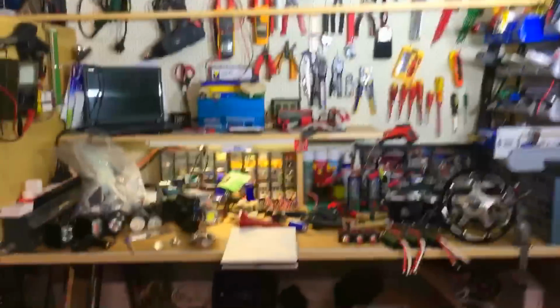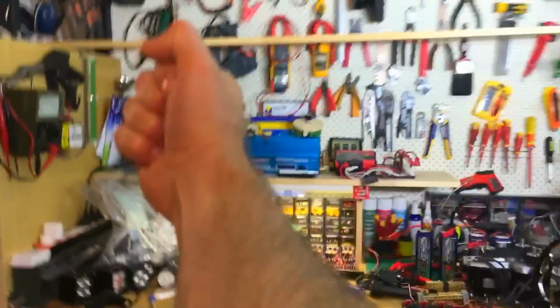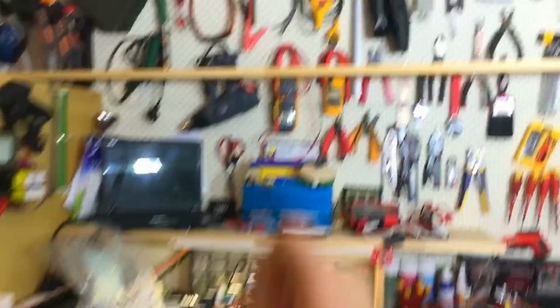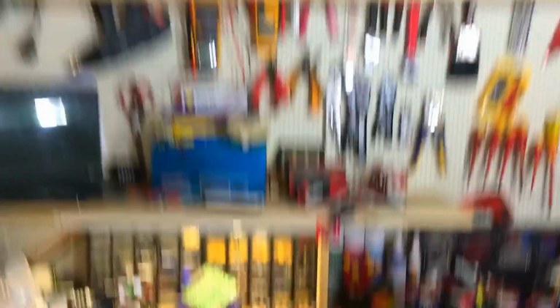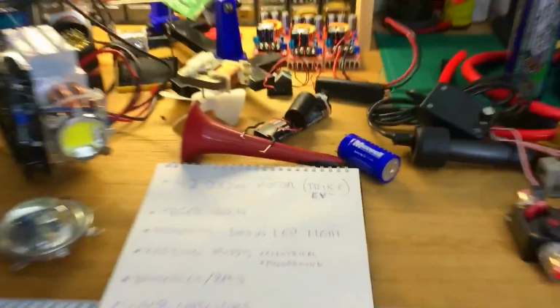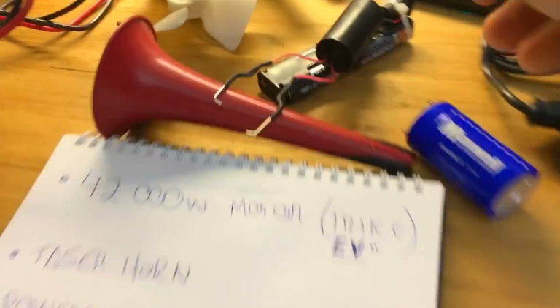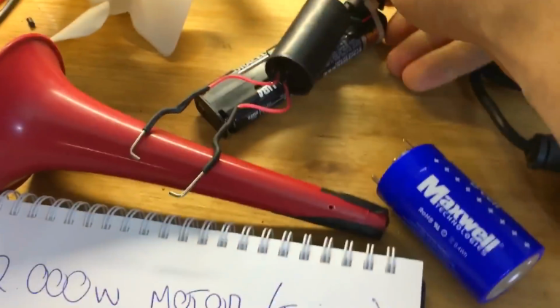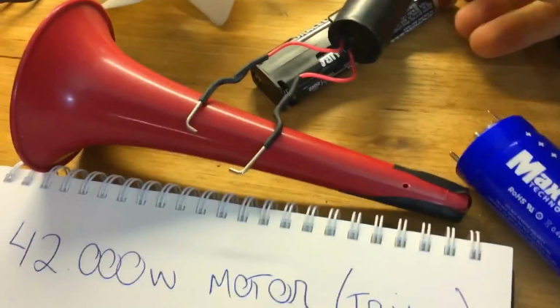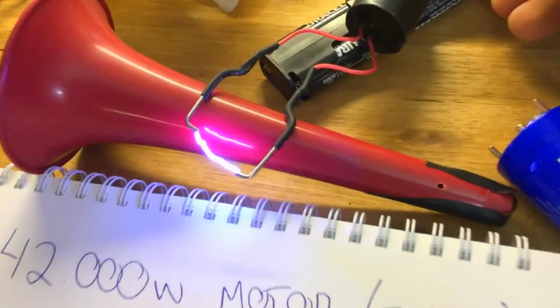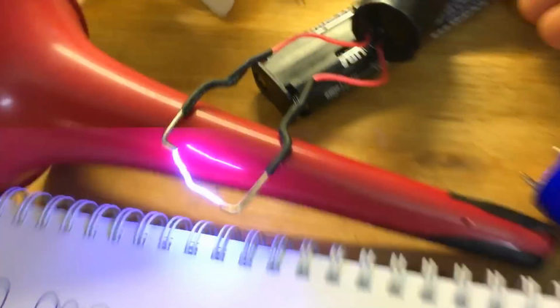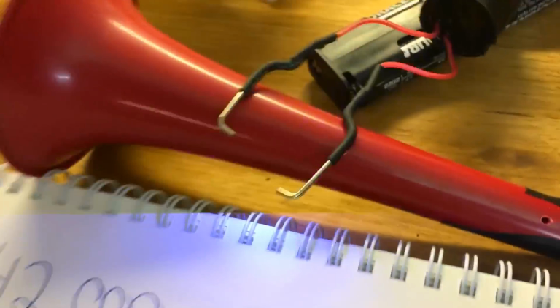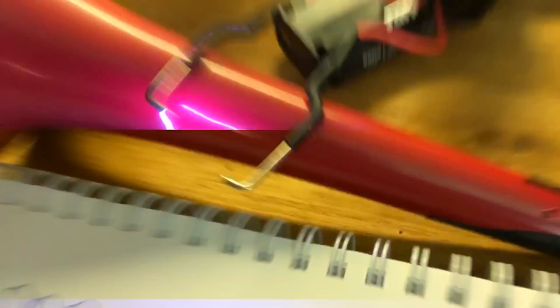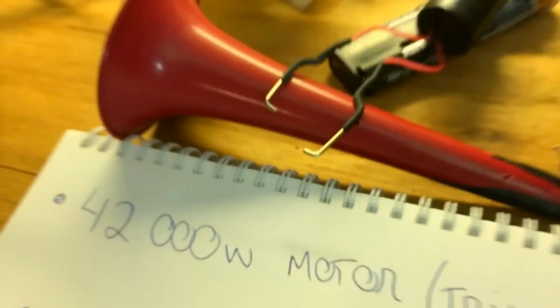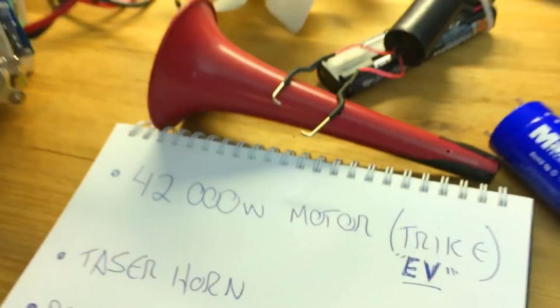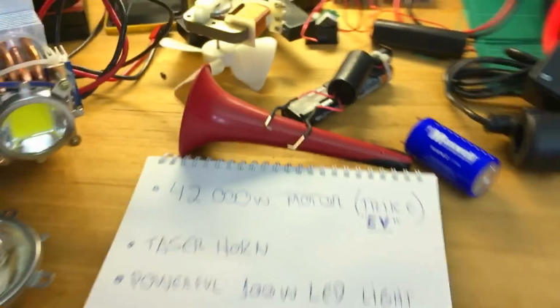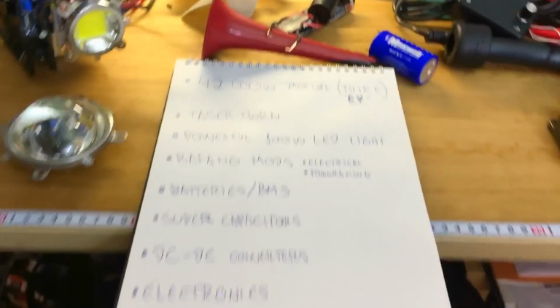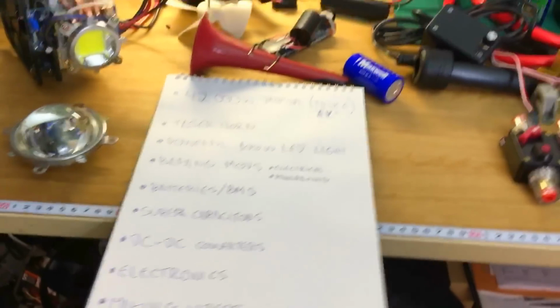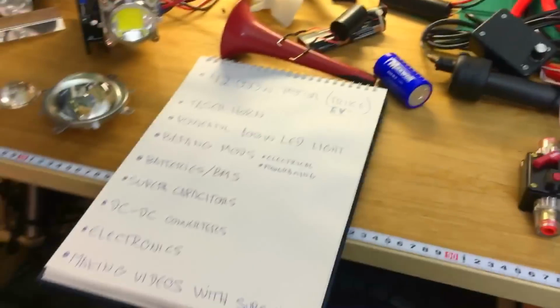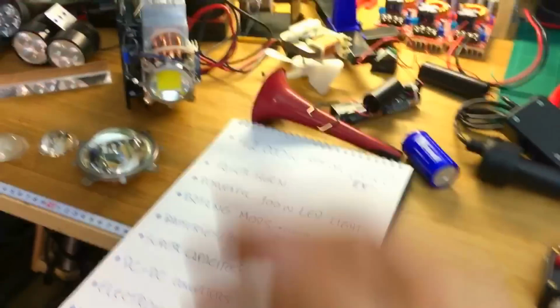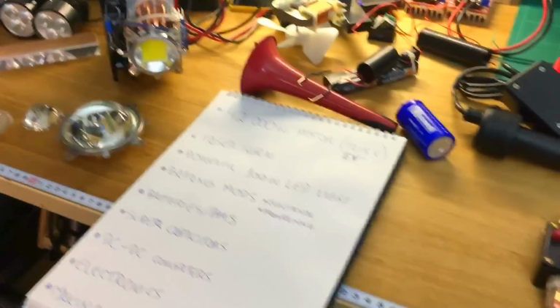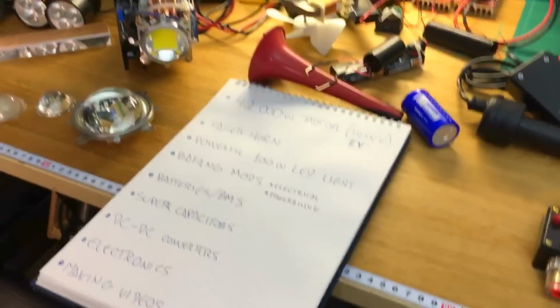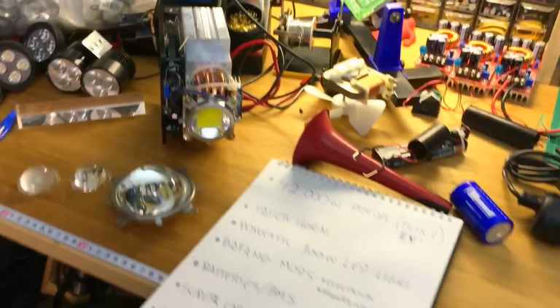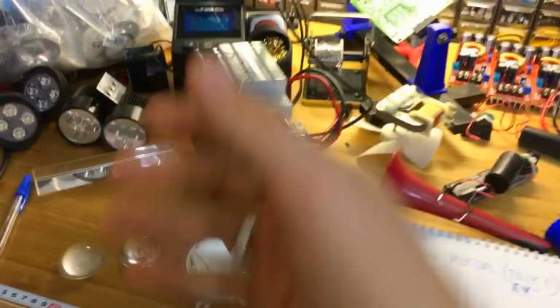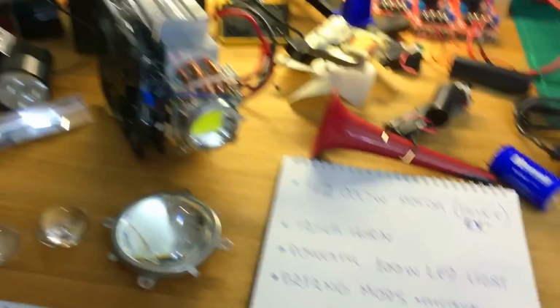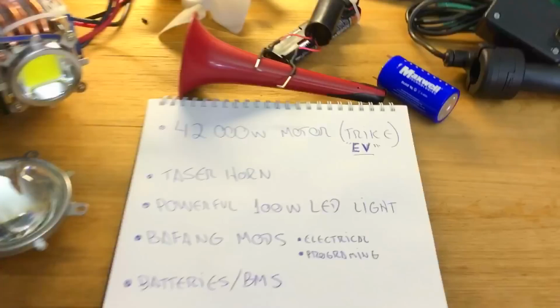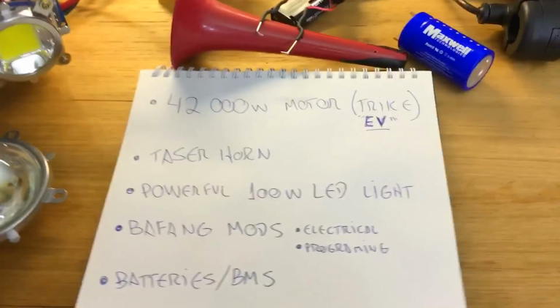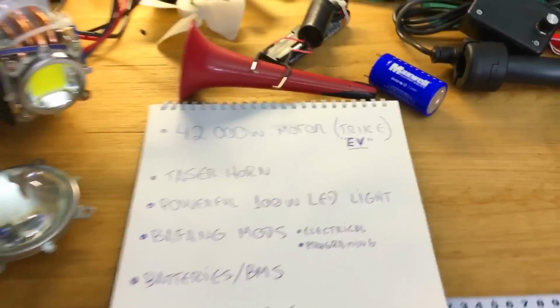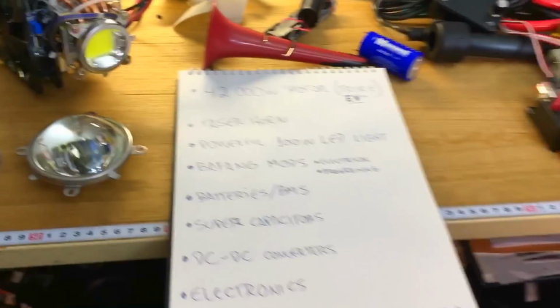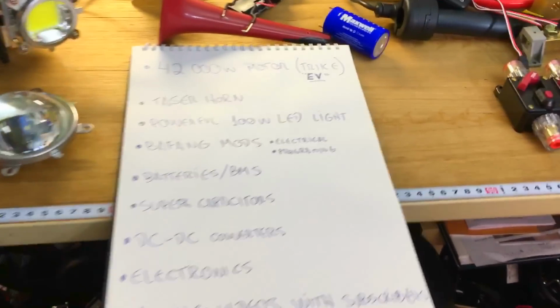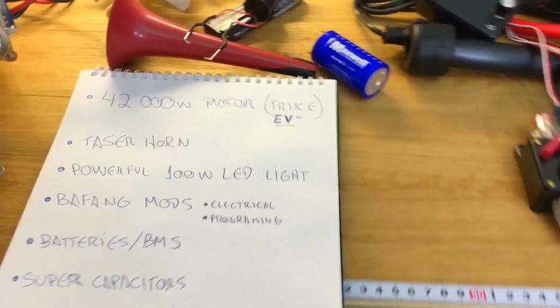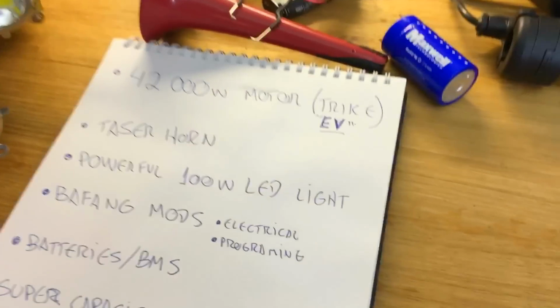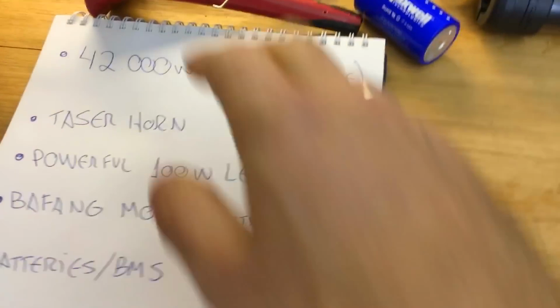Yeah, 3,000 subscribers! So I'll be talking about things I'll be doing with this channel. I've got a list of things here I'd like to show — lots of projects.